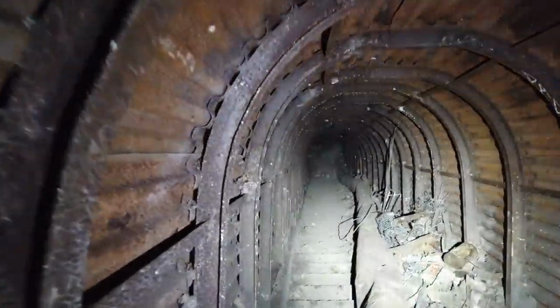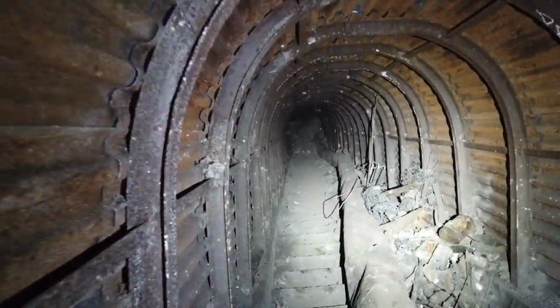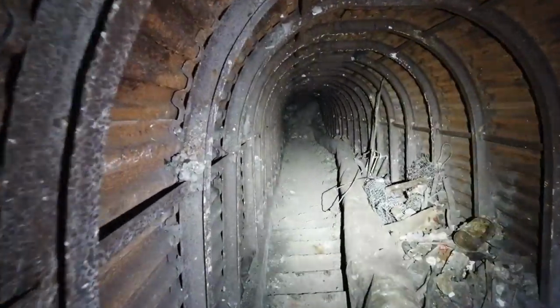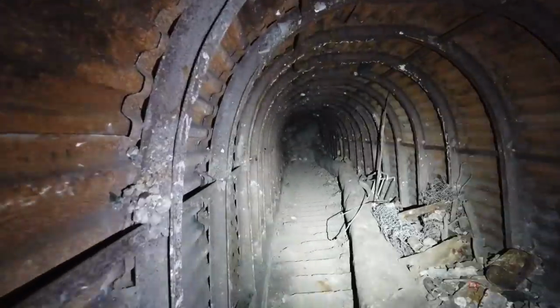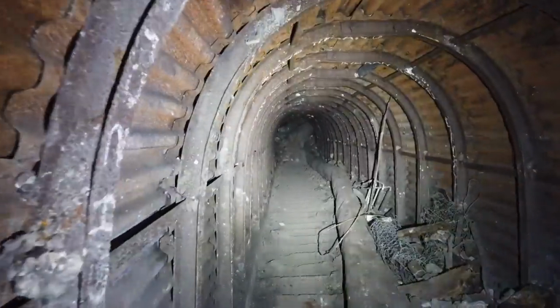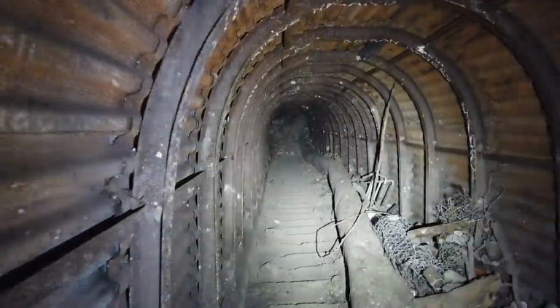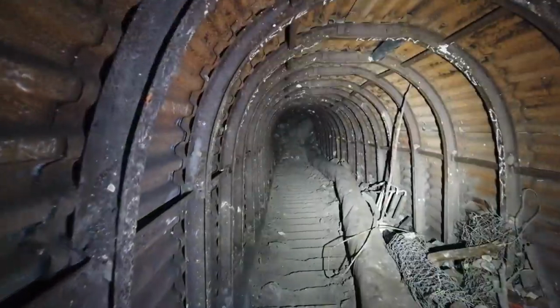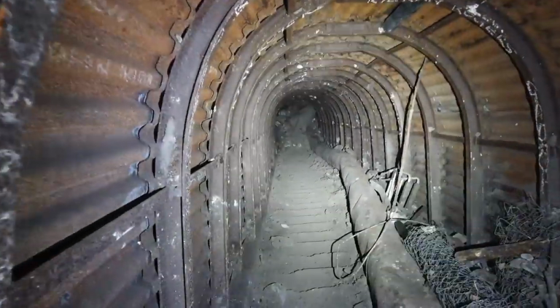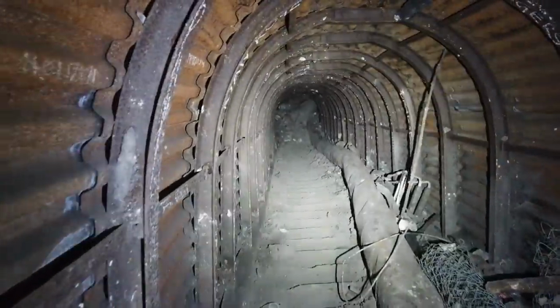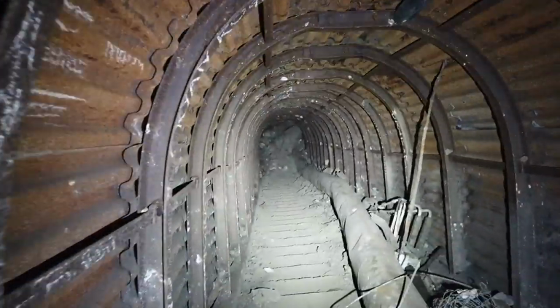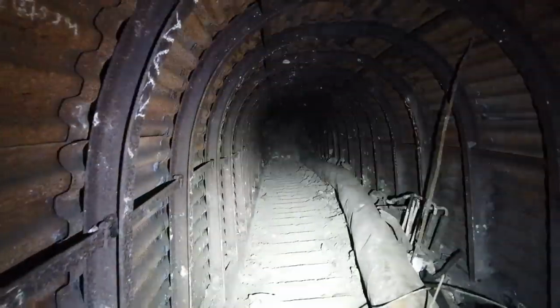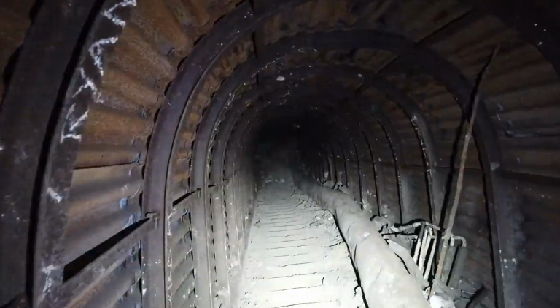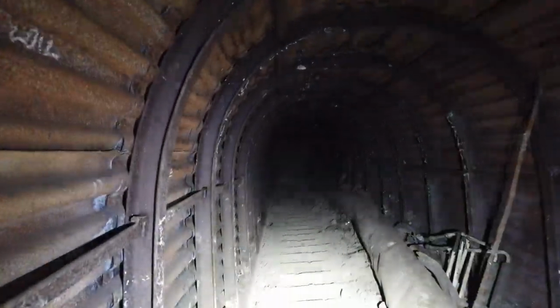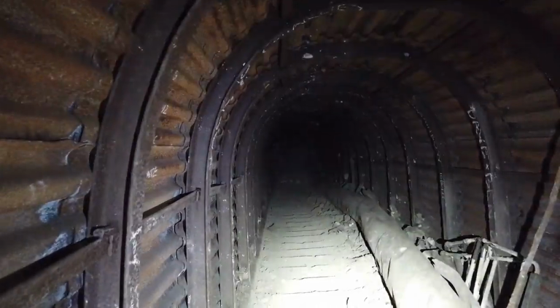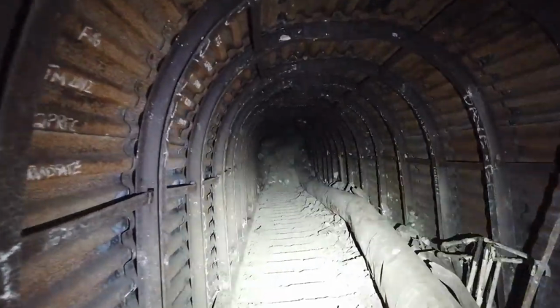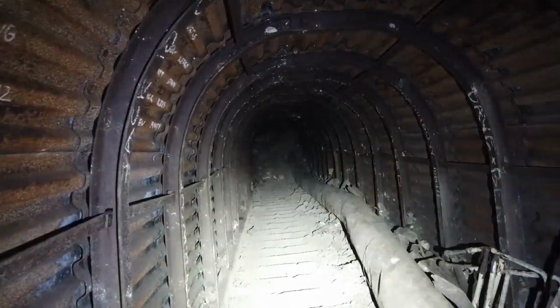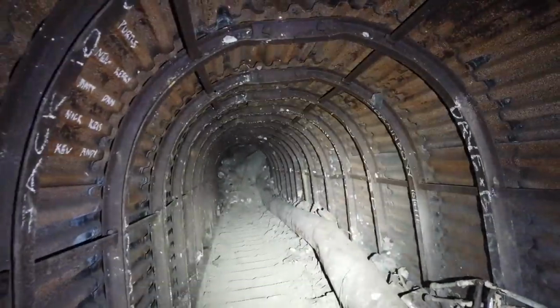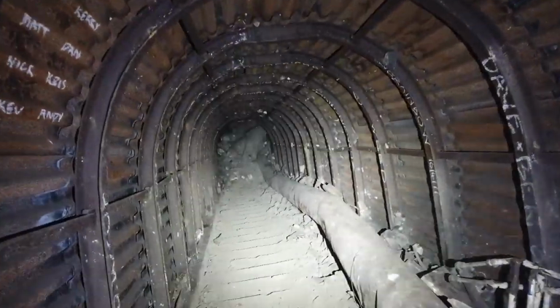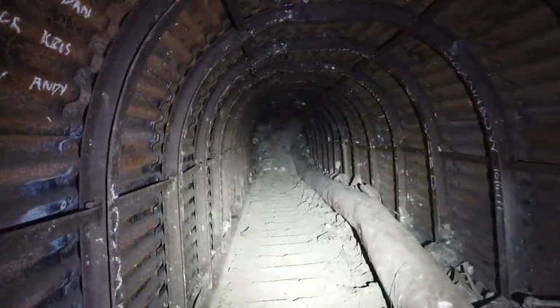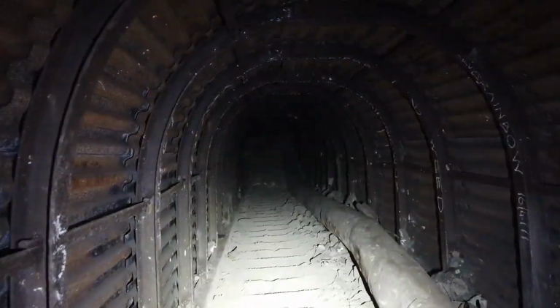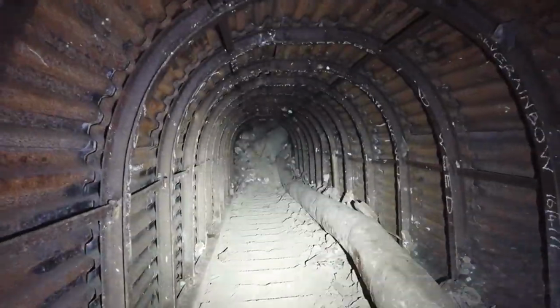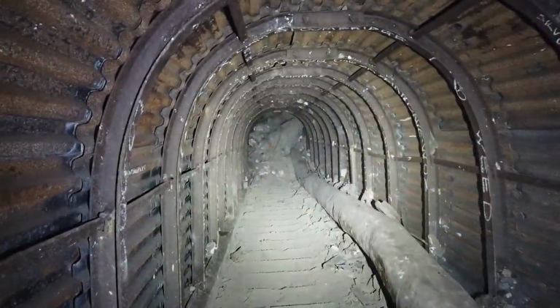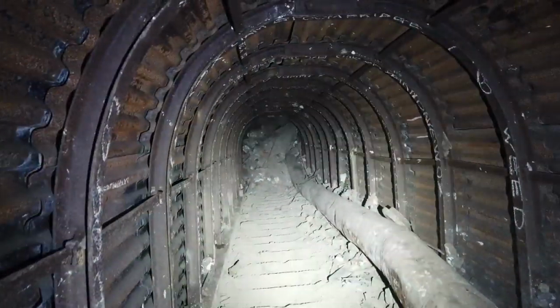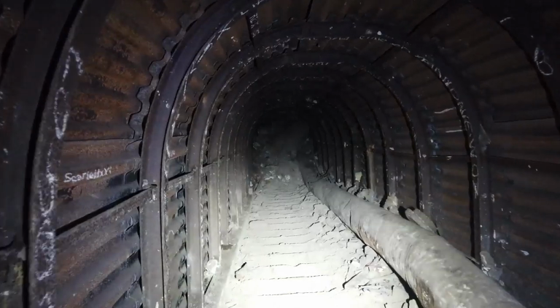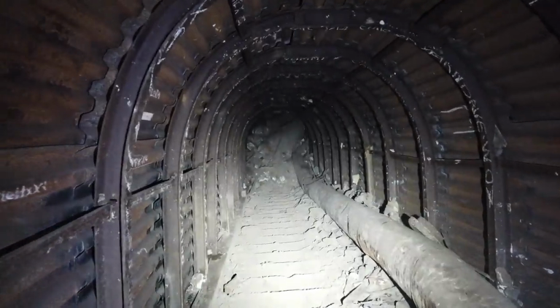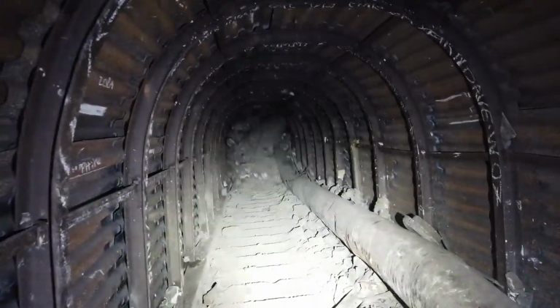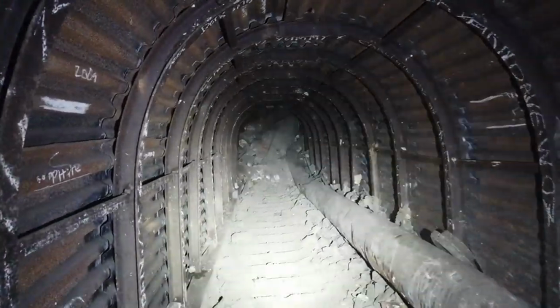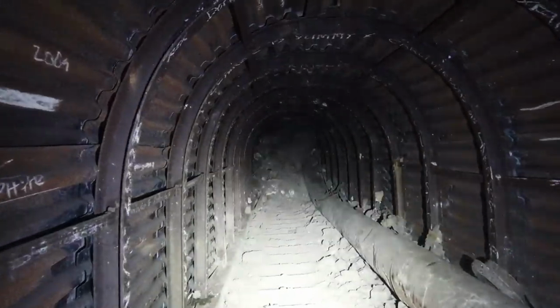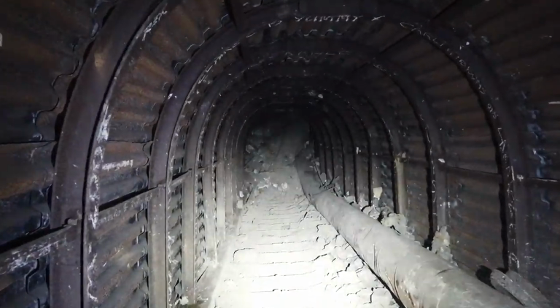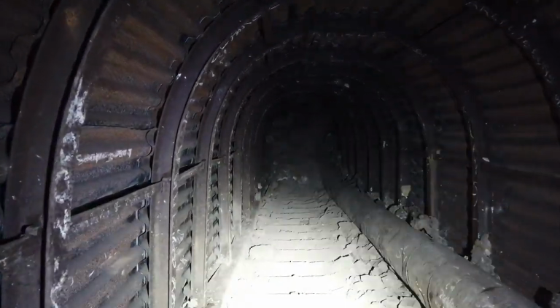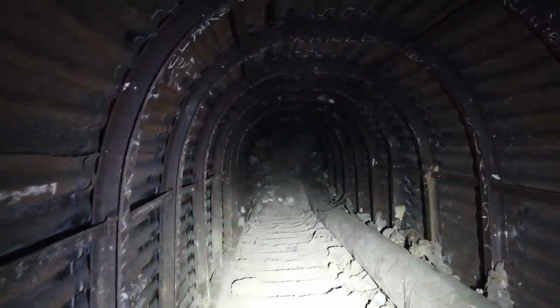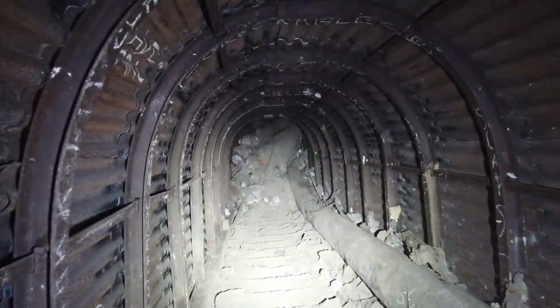This is Battery Deep Shelter. Big gun emplacements up top — and this was a deep shelter for the people who worked here to take refuge in if the battery came under attack. These stairs are a bit ruined, so I'm going to turn the camera off and rejoin you at the bottom.